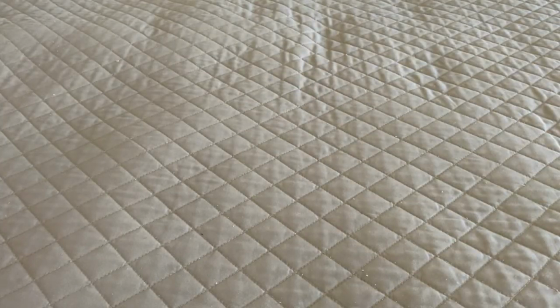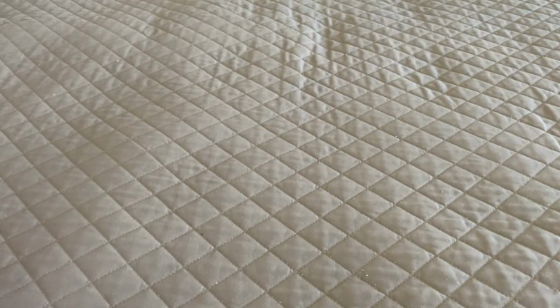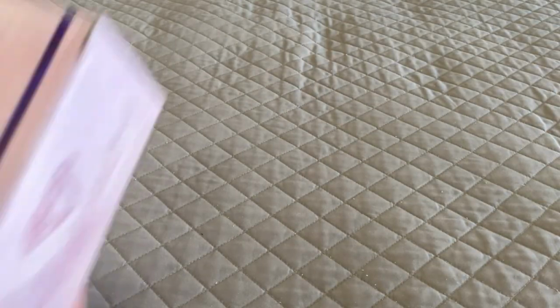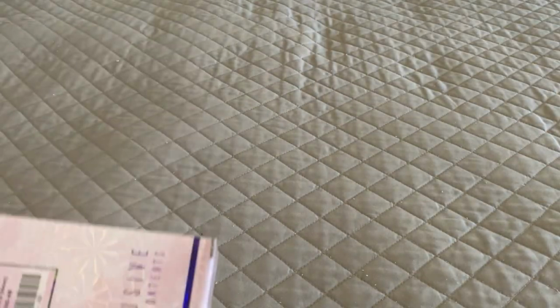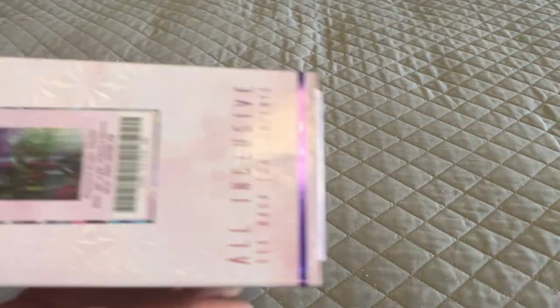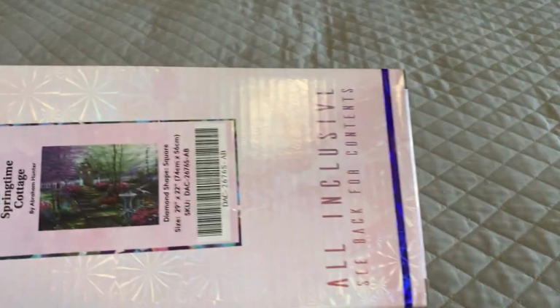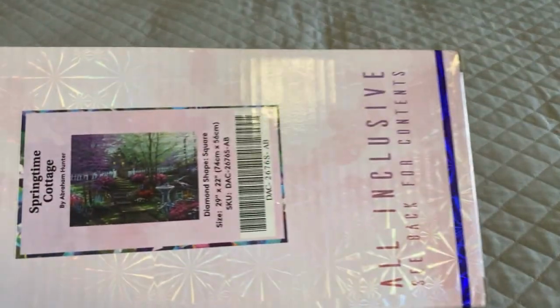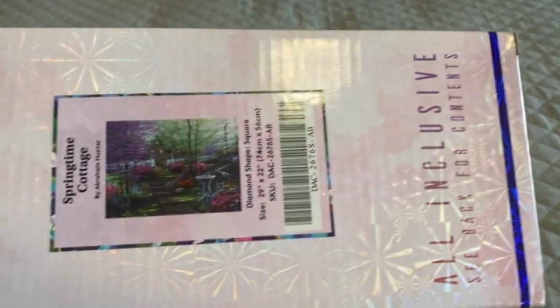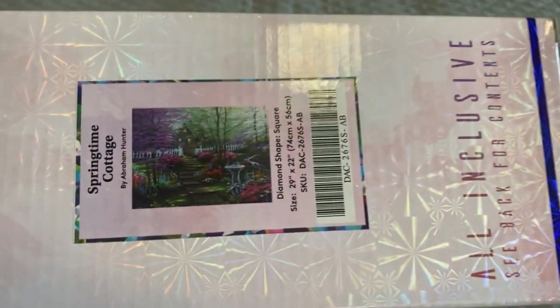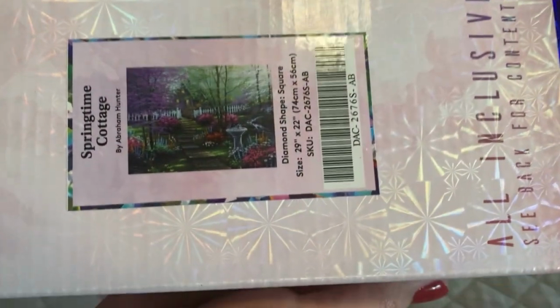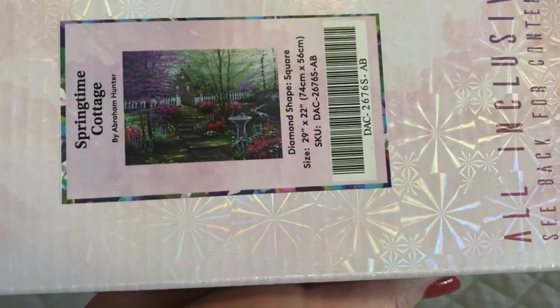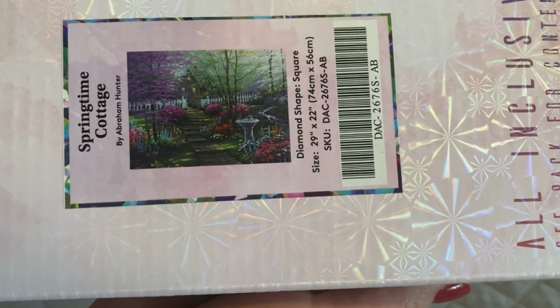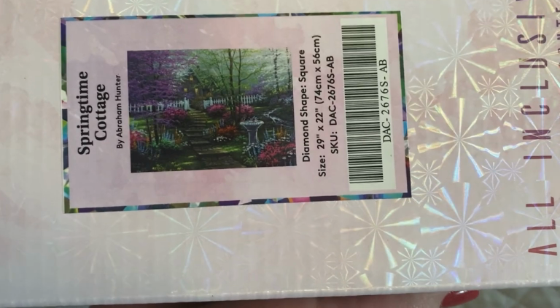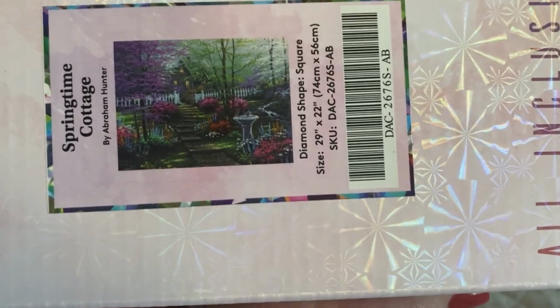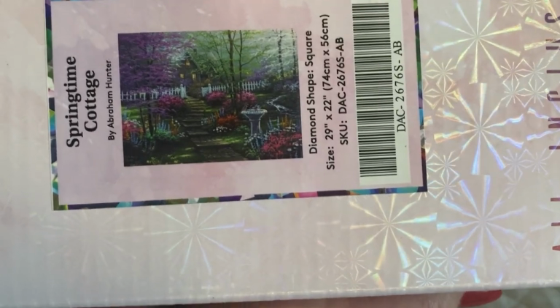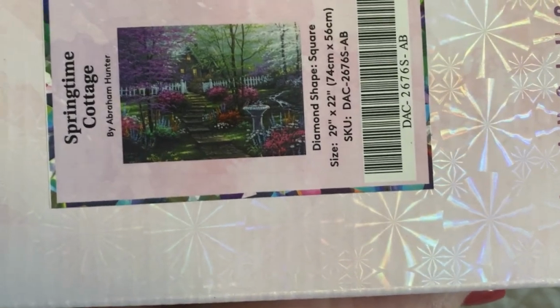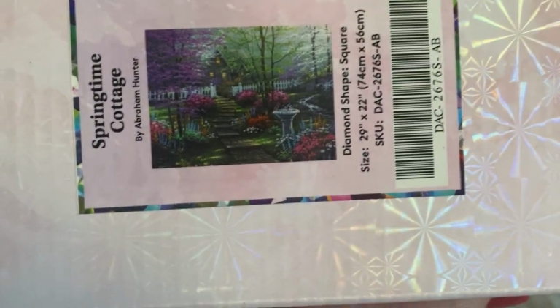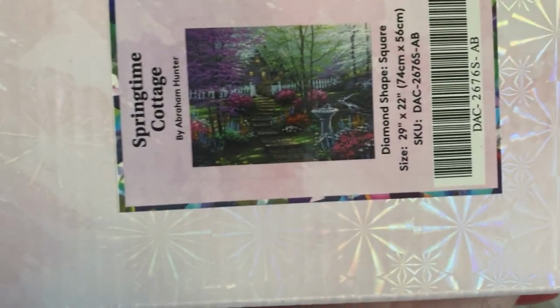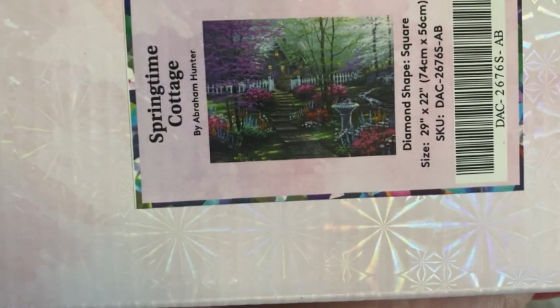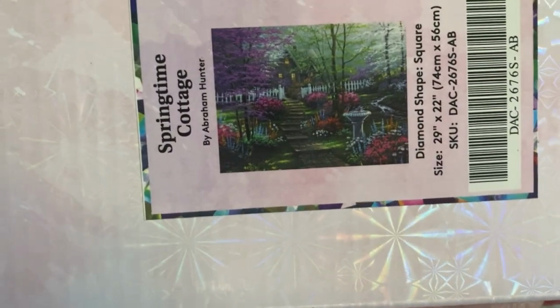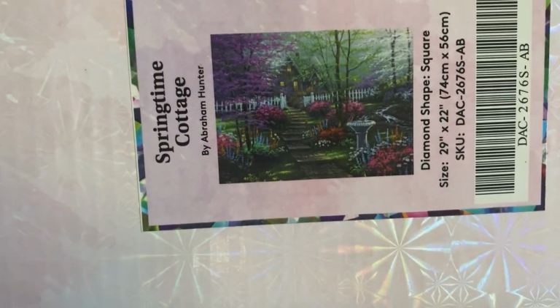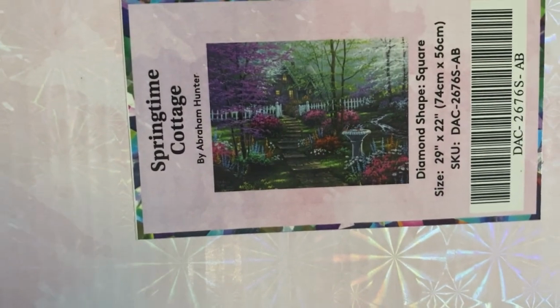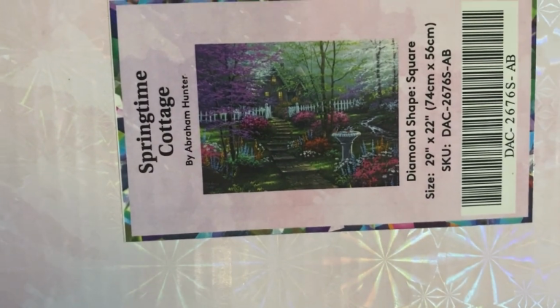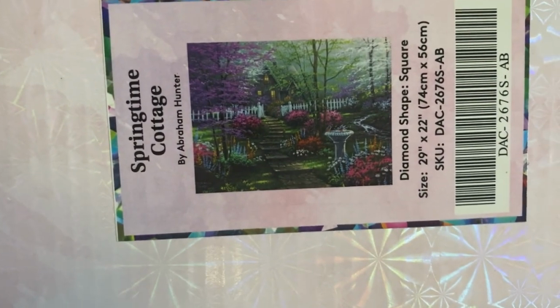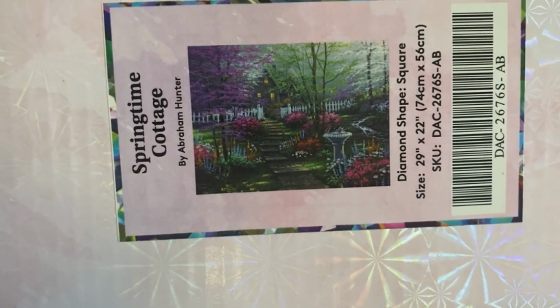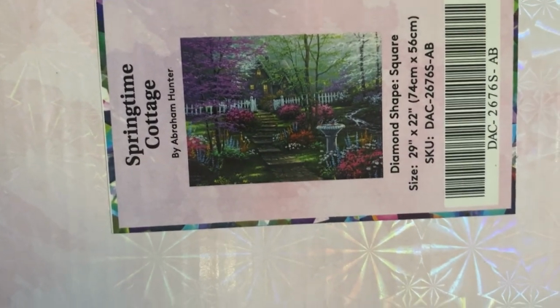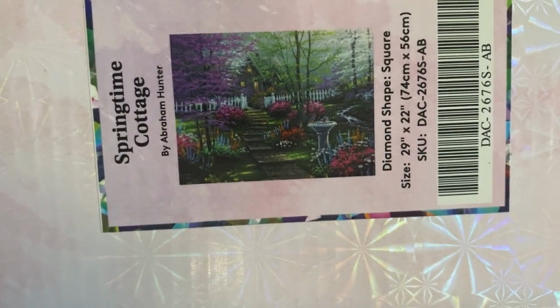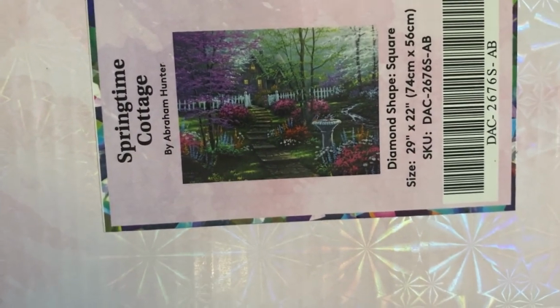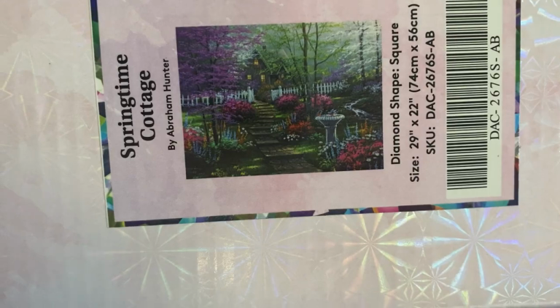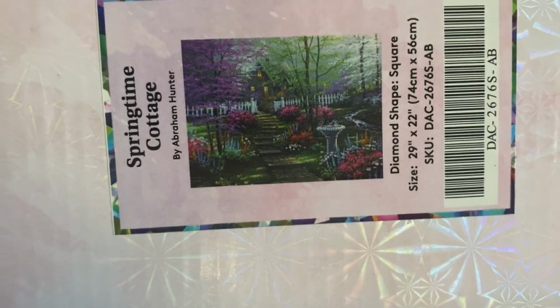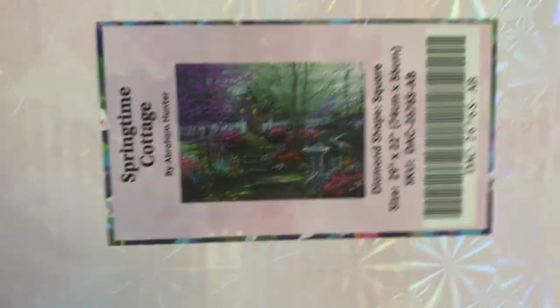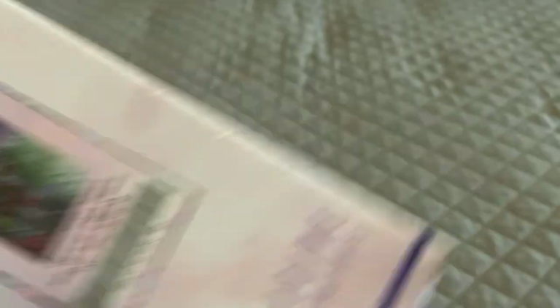So the first one I got is Spring Cottage. This is by Abraham Hunter. It is a square measuring 74 by 56 centimeters.